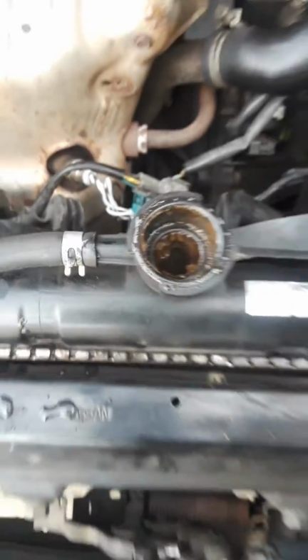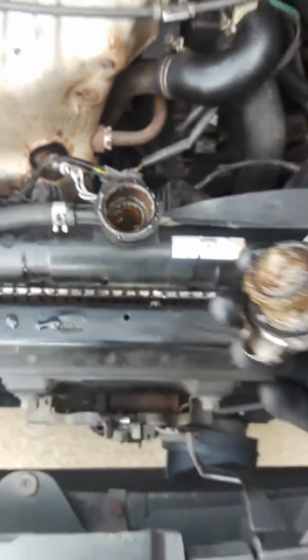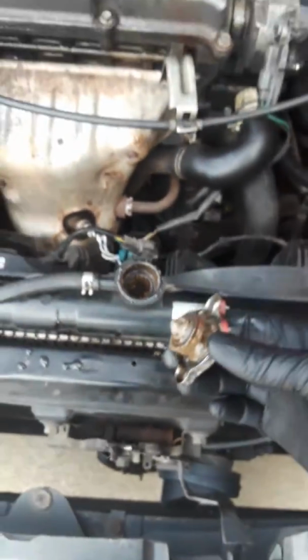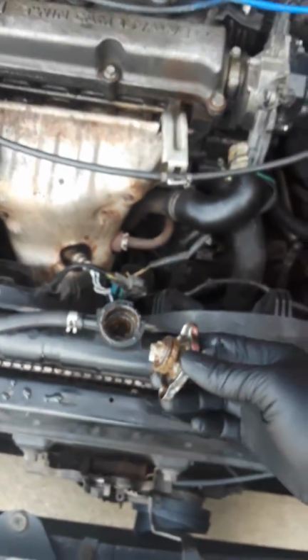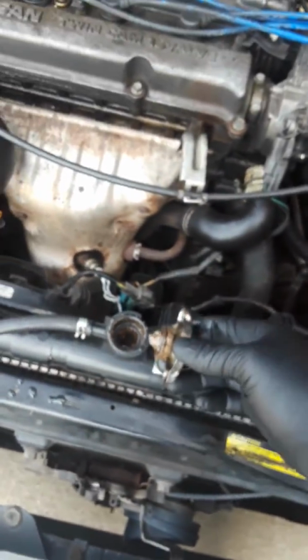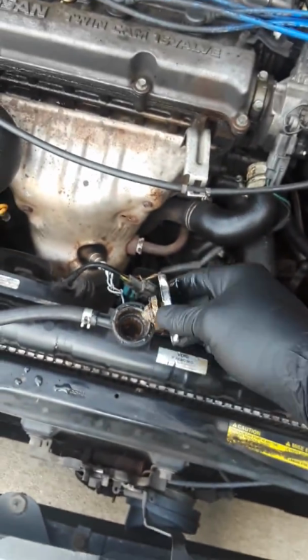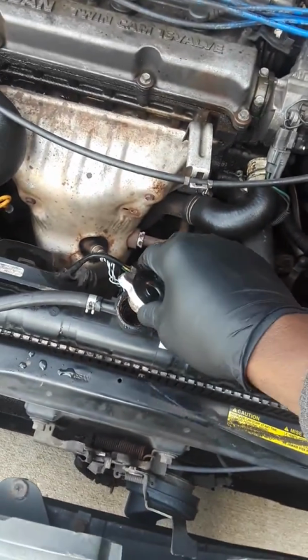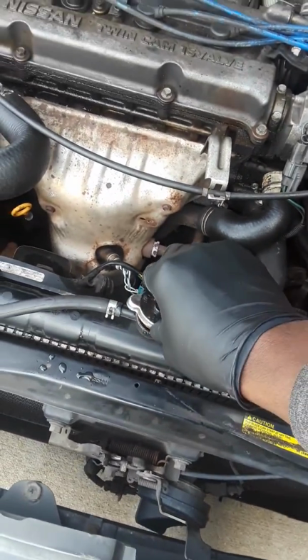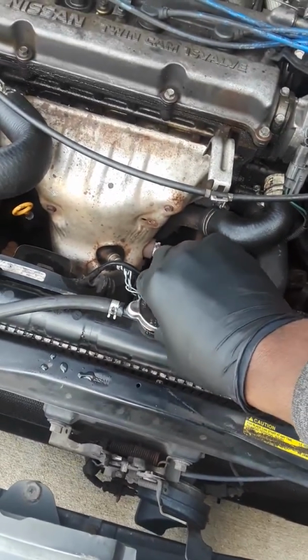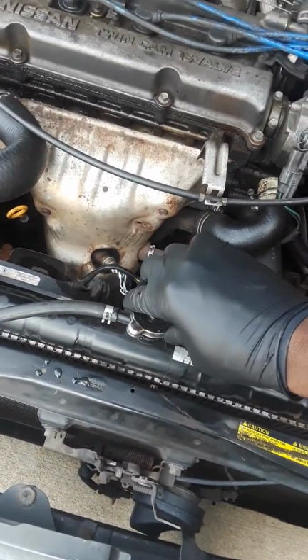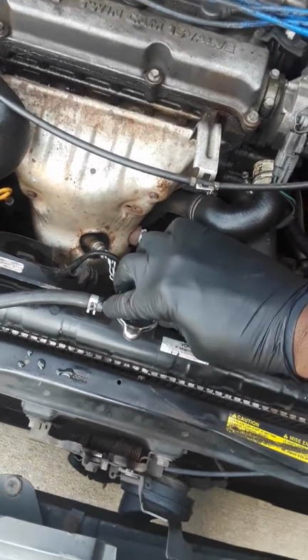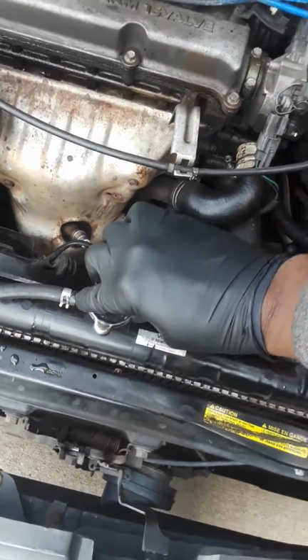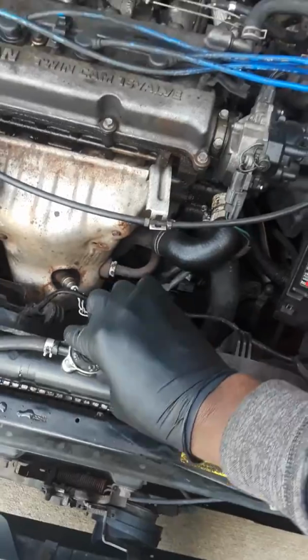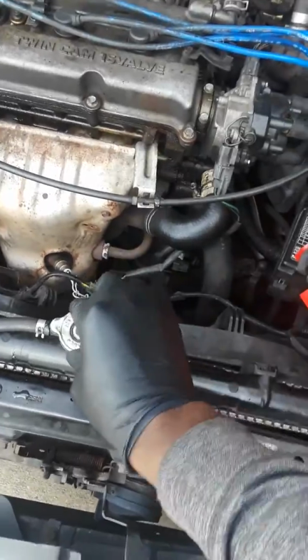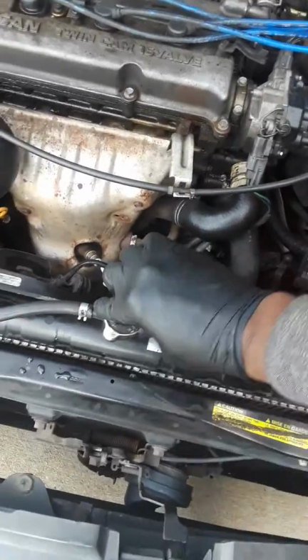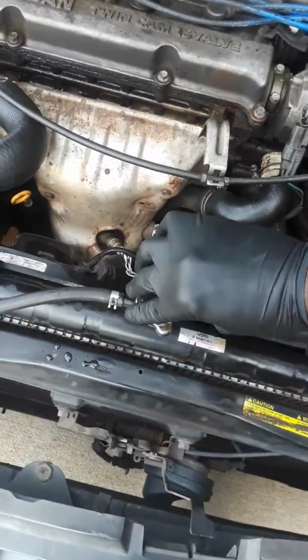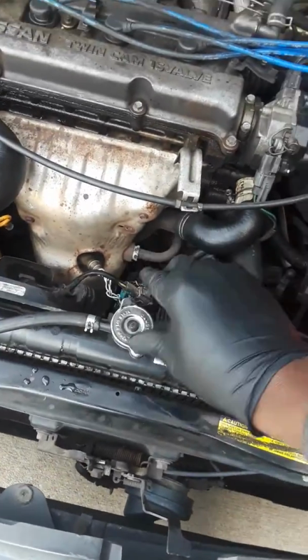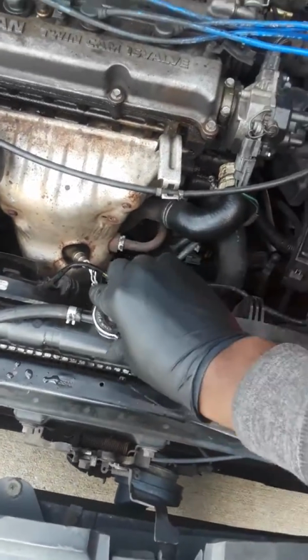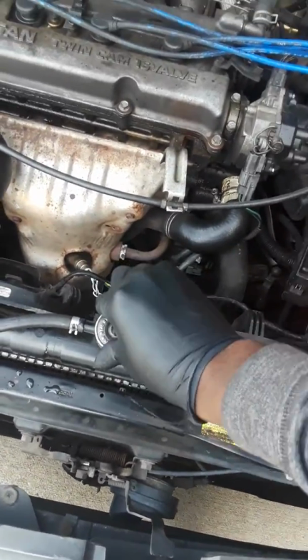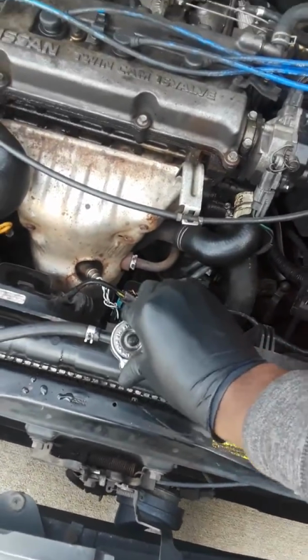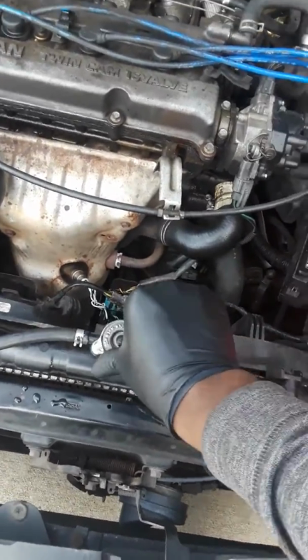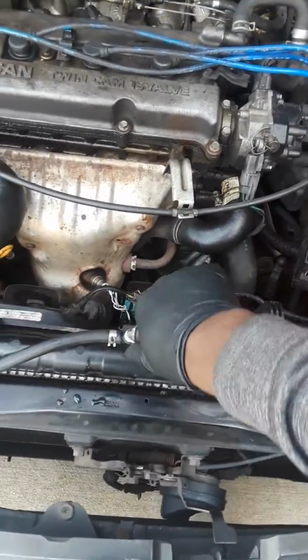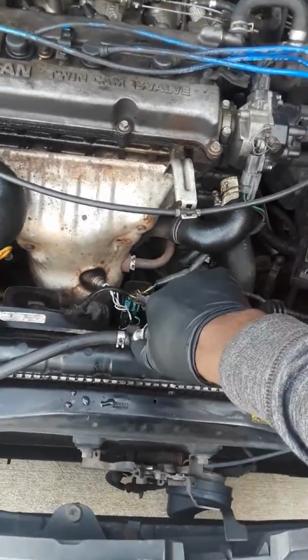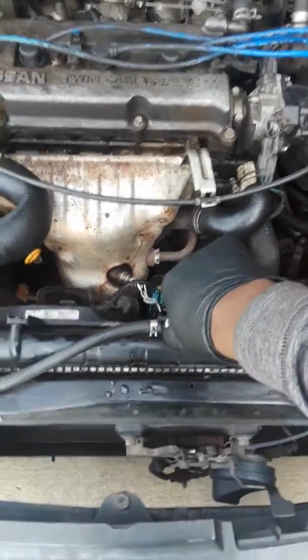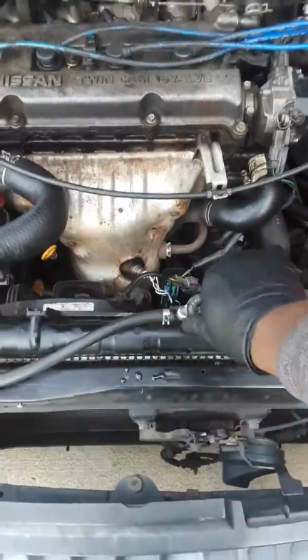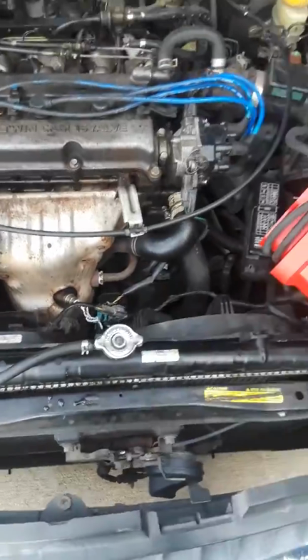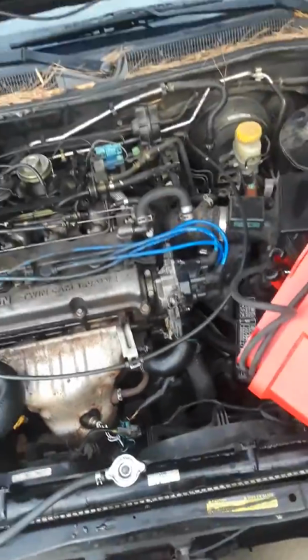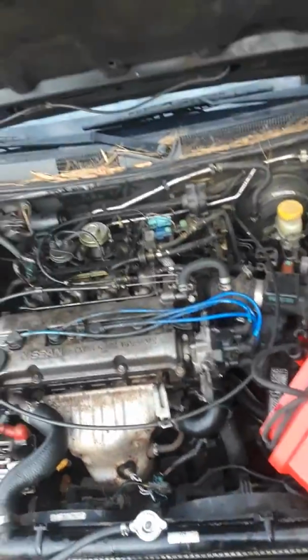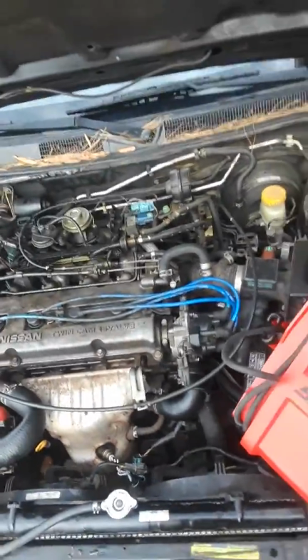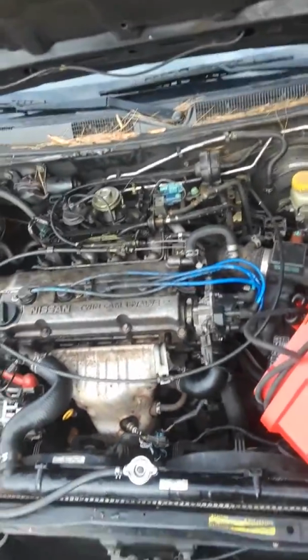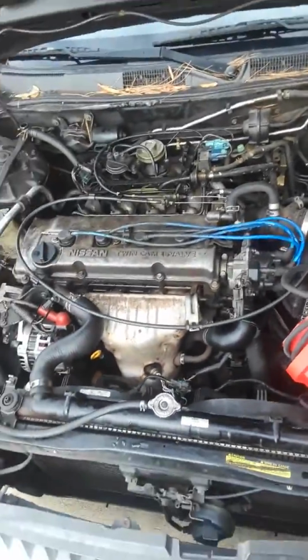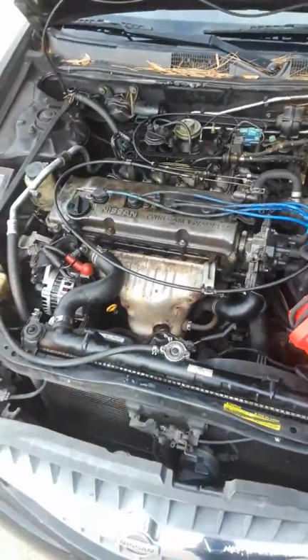That lets me know that there's pressure being pushed back into the cooling system. So there is a seal leak, head gasket leak, cracked, blocked — something is going on.